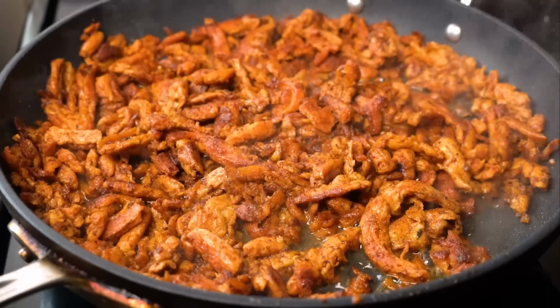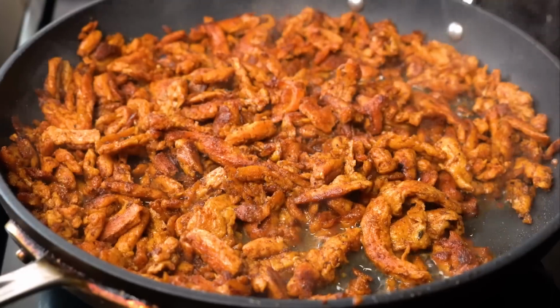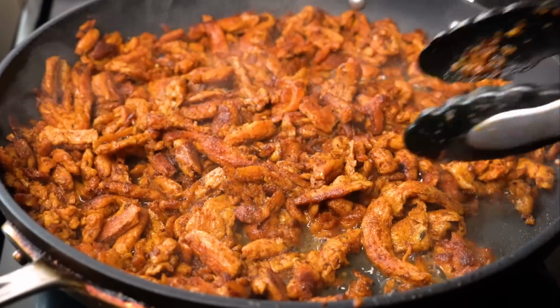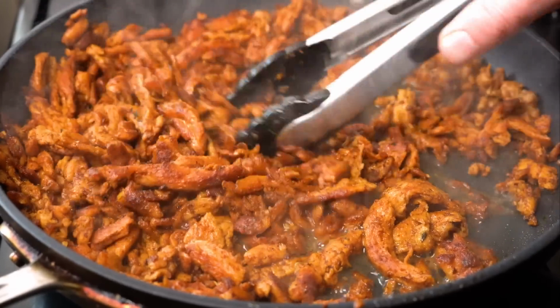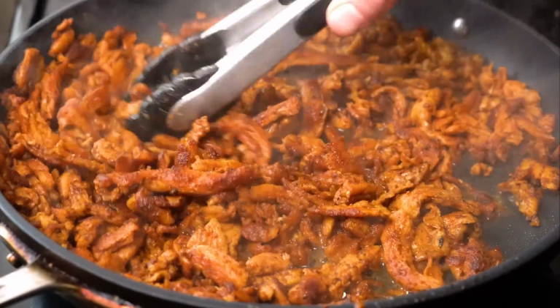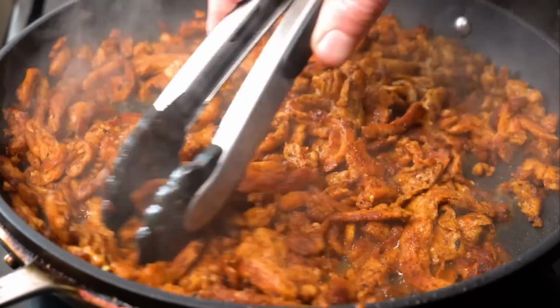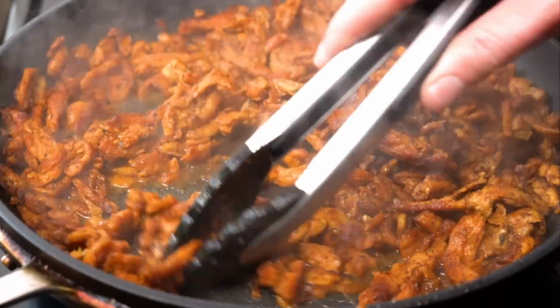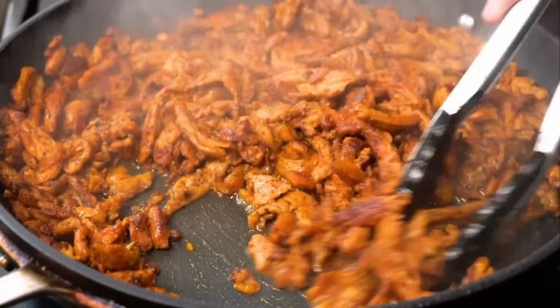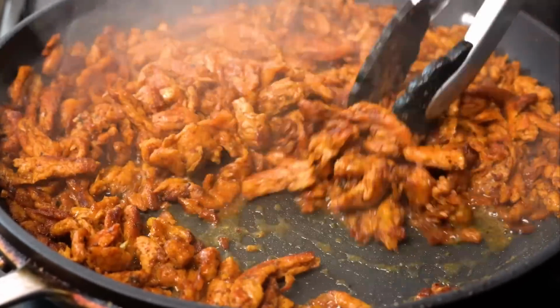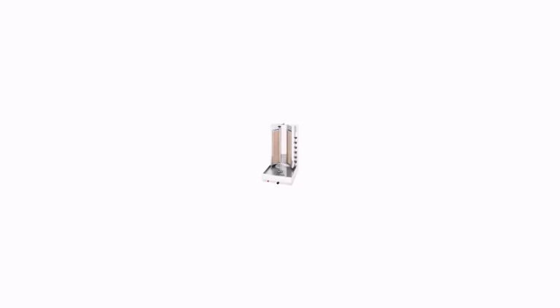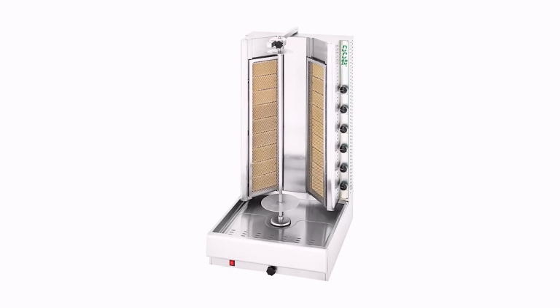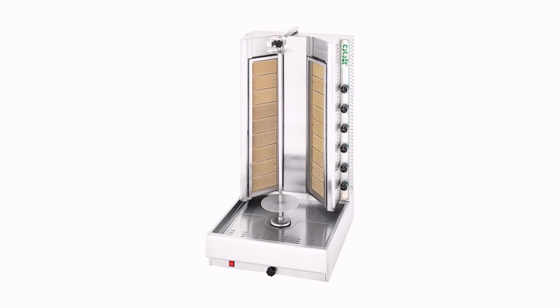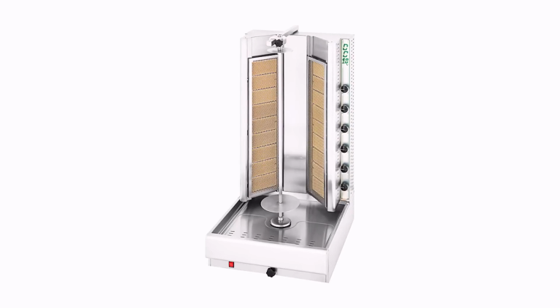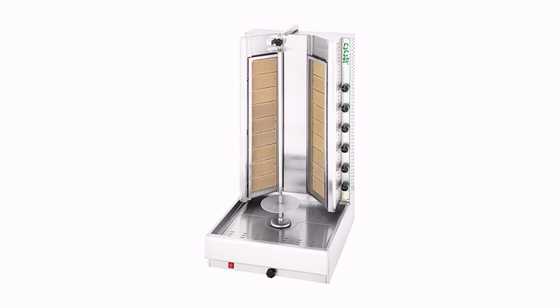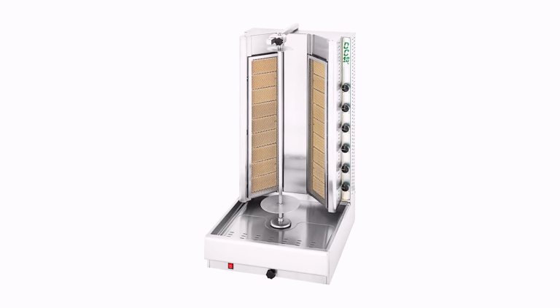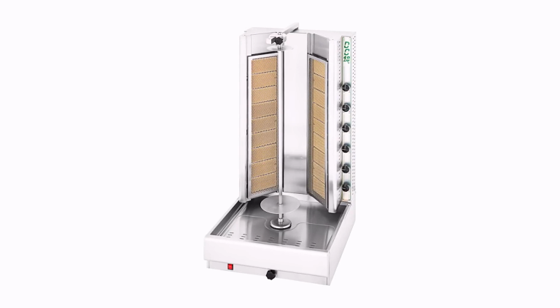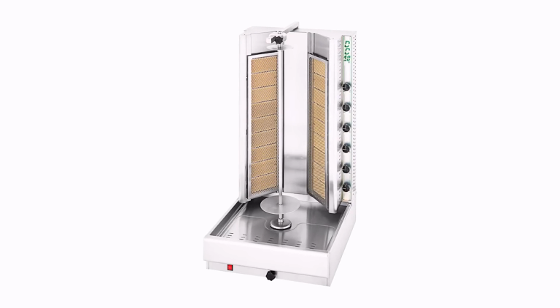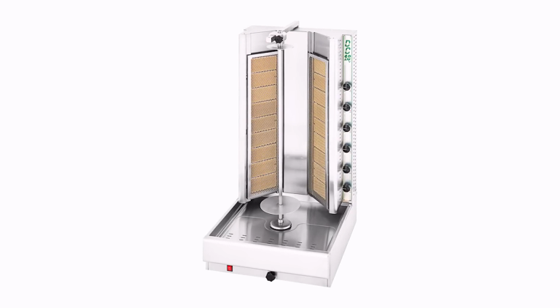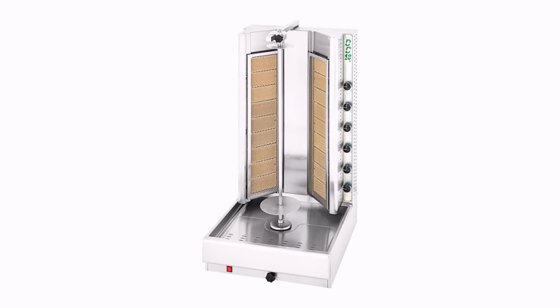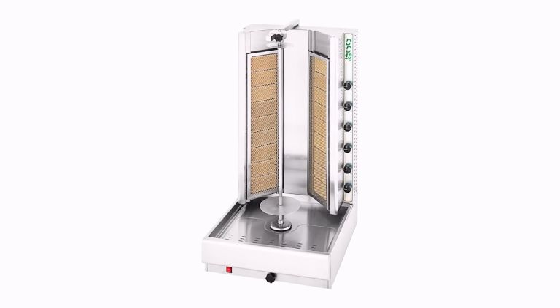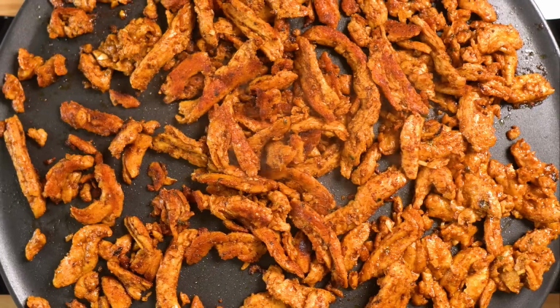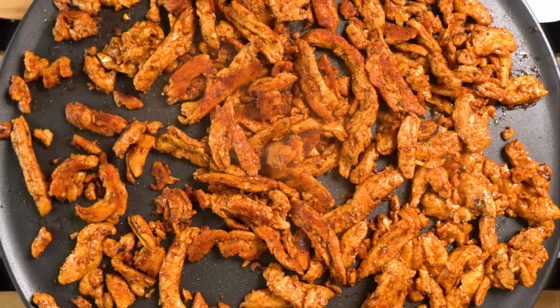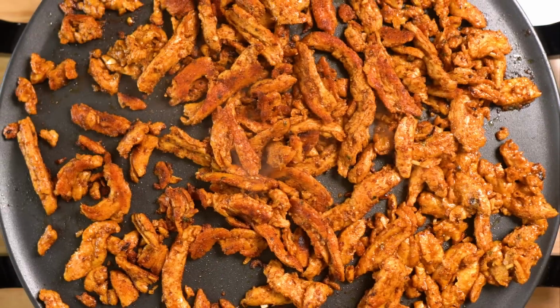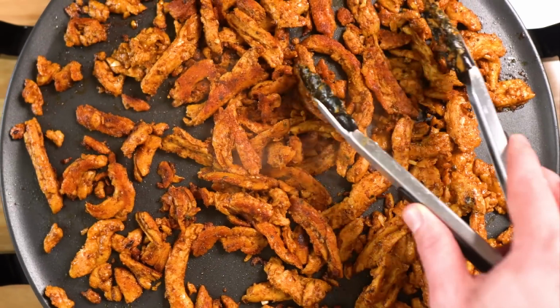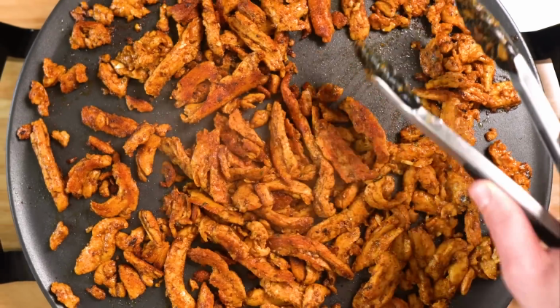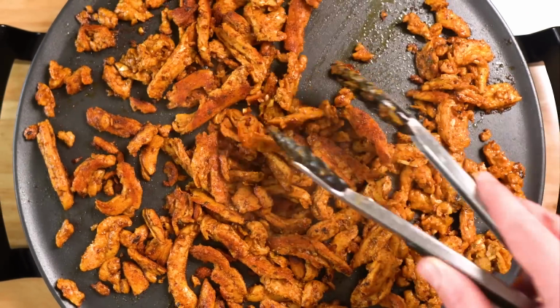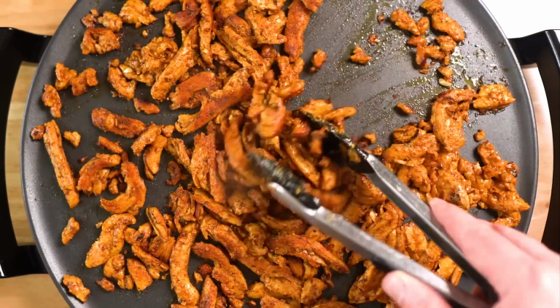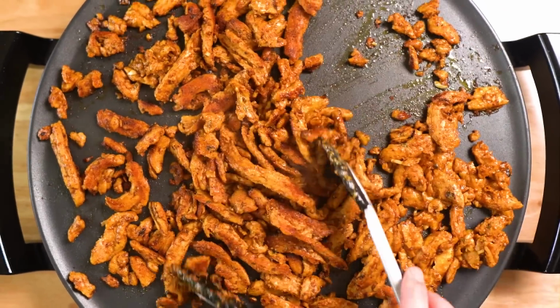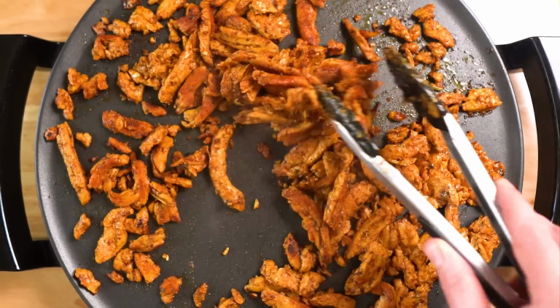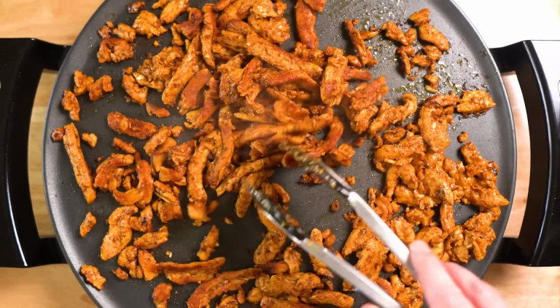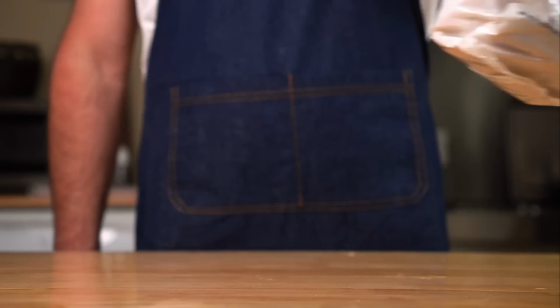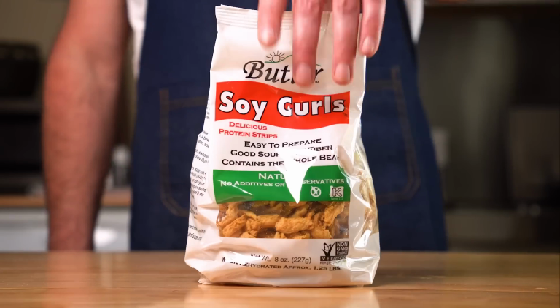Speaking of which, let's make that next. It's worth noting we won't be cooking this on the traditional vertical spit, mostly because, like a lot of people, I don't own one. Plus, today we are using soy curls, which wouldn't work on a spit anyway.